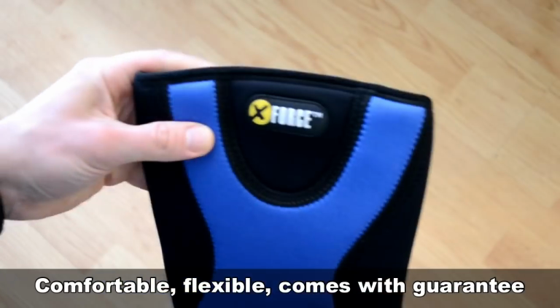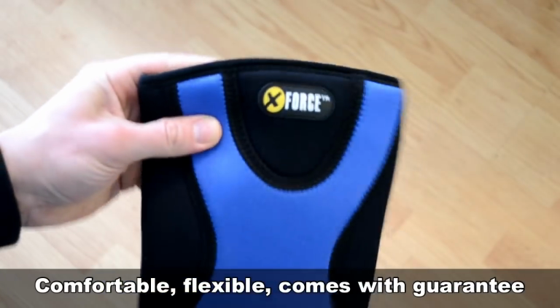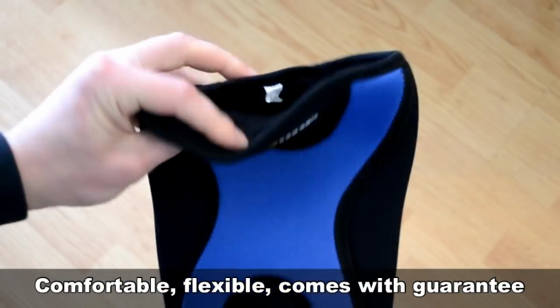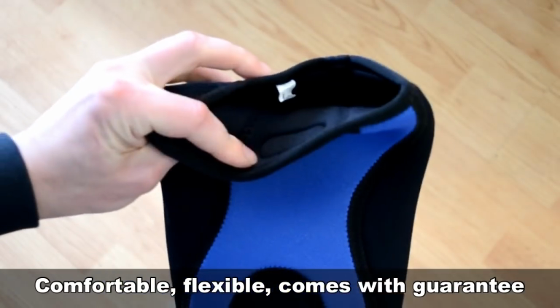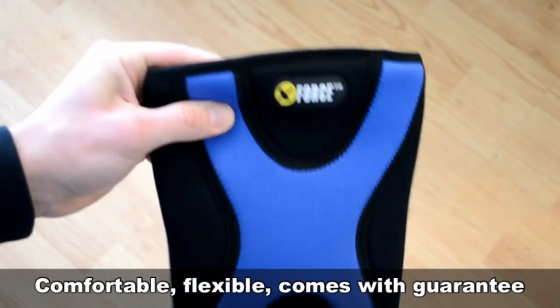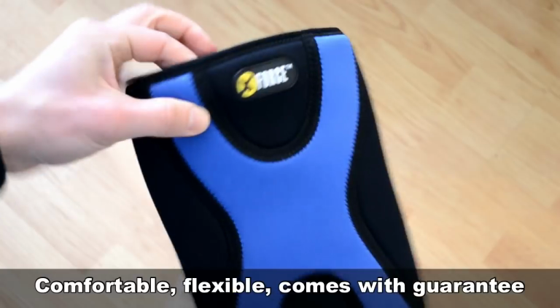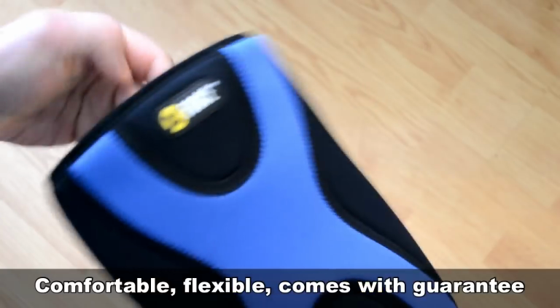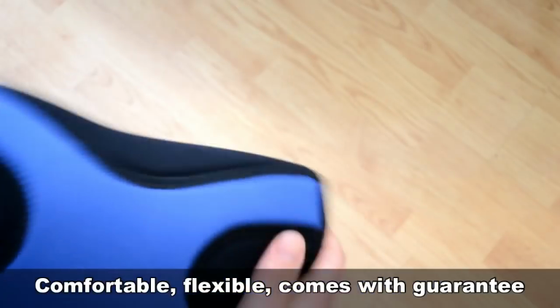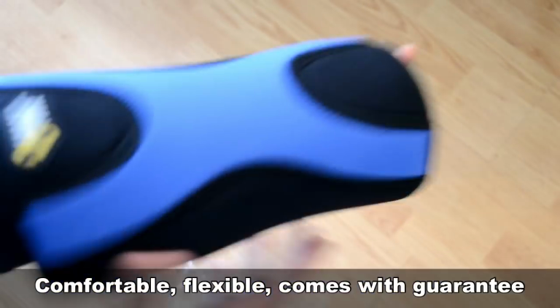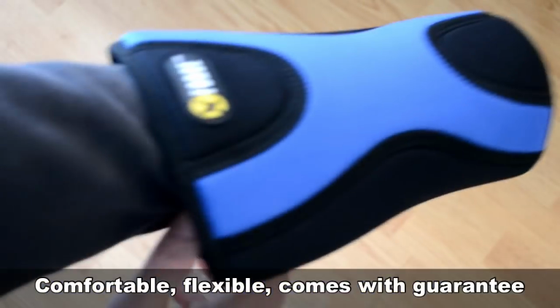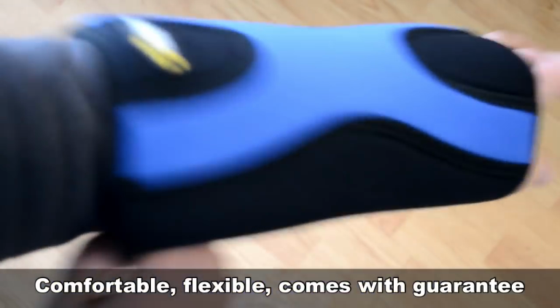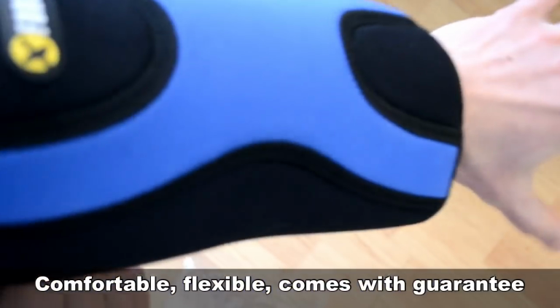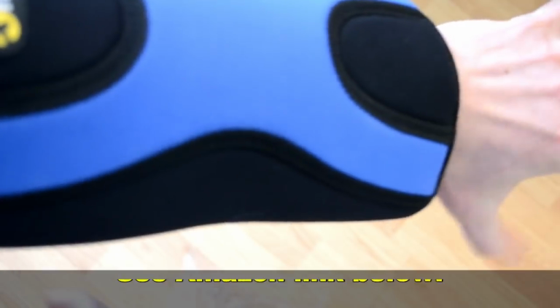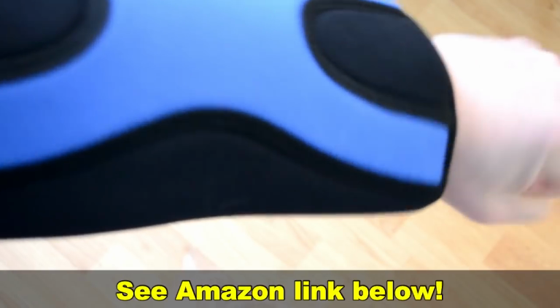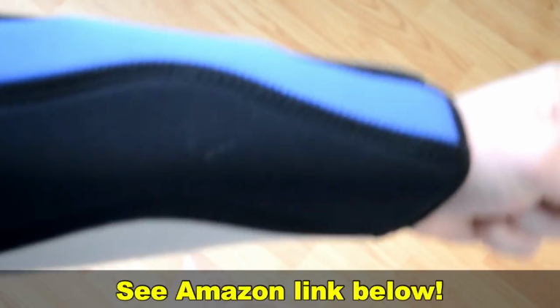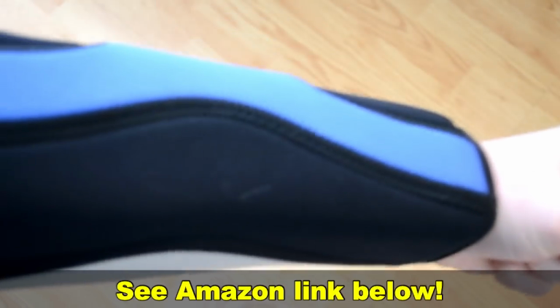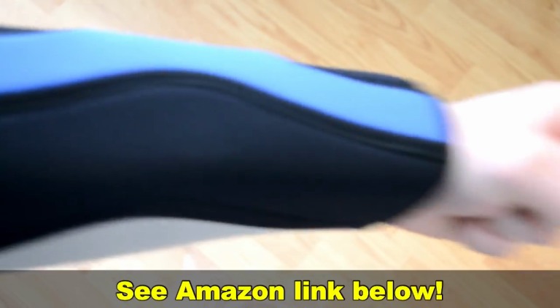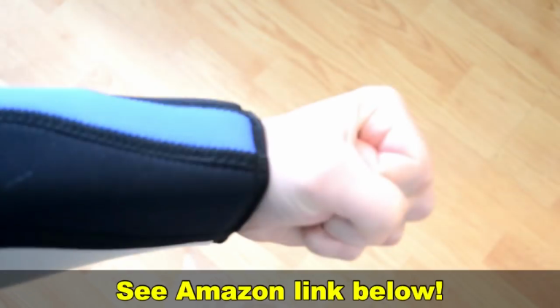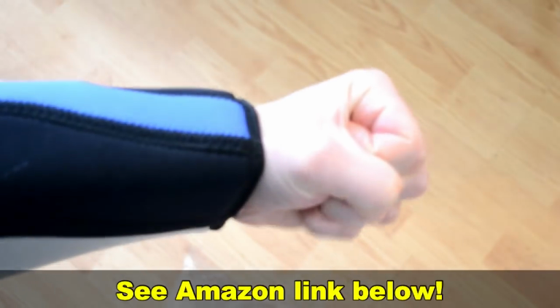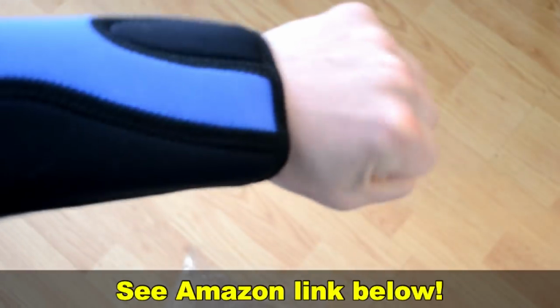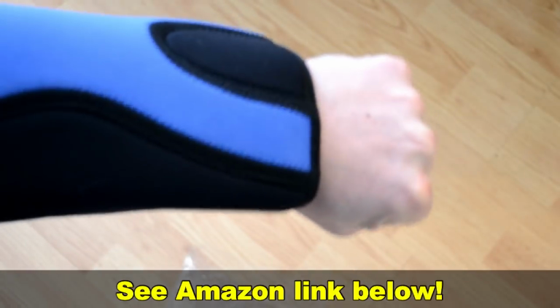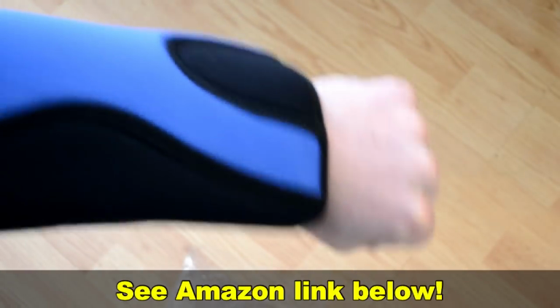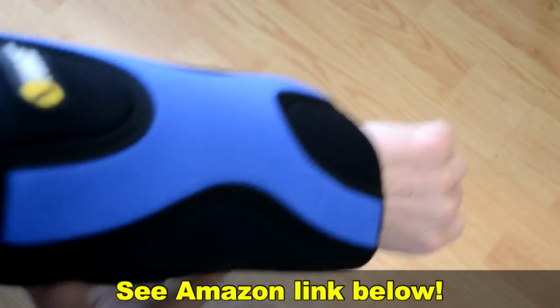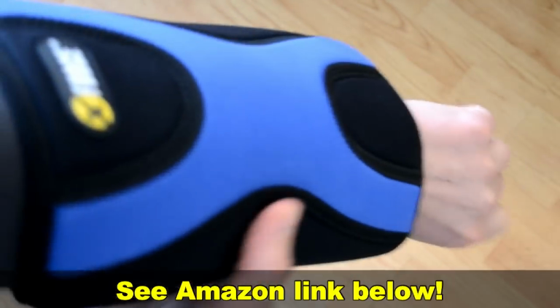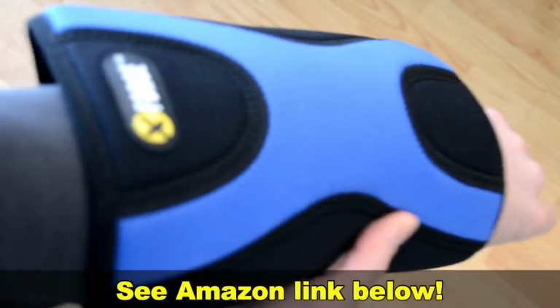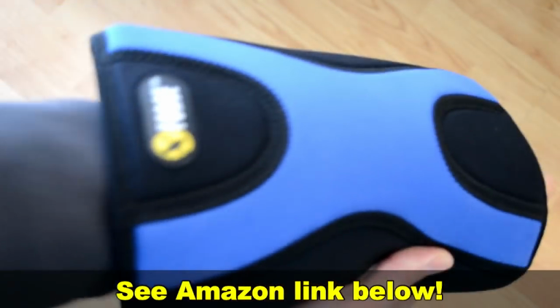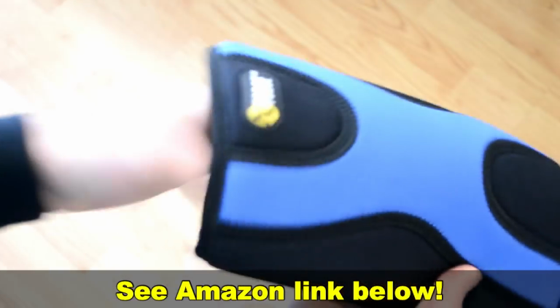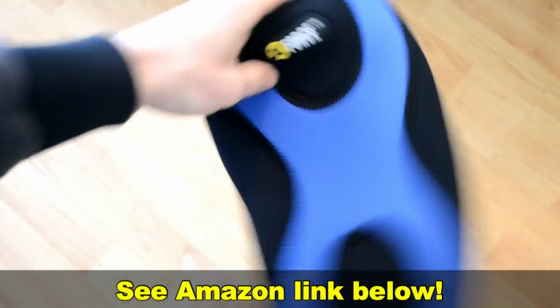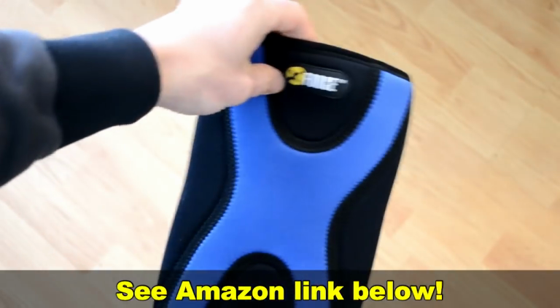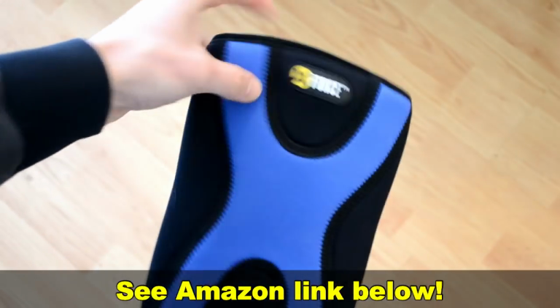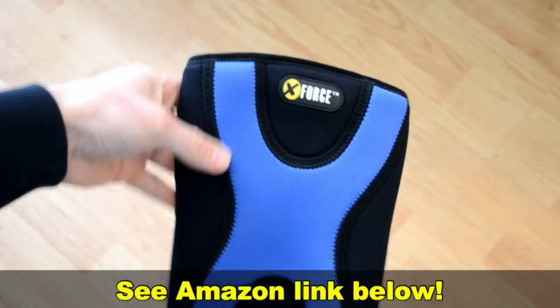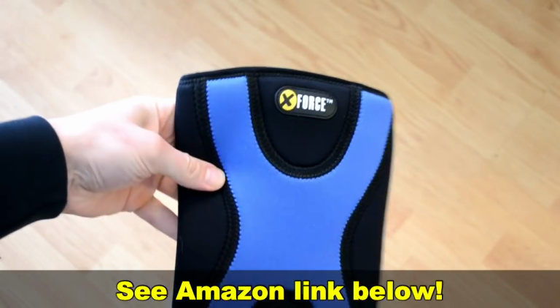It reminded me of wearing a piece of a wetsuit. It also comes with a satisfaction guarantee, so pick one up on Amazon if you want to try it out for yourself.